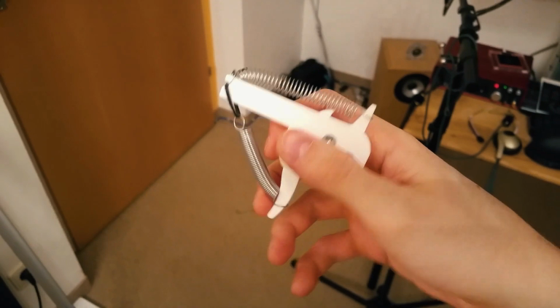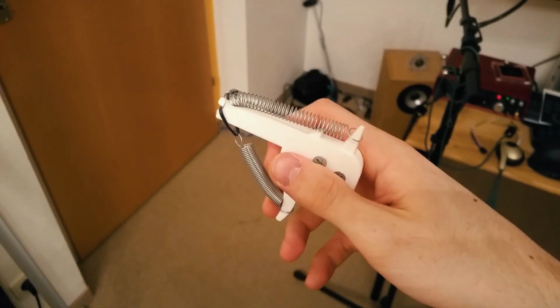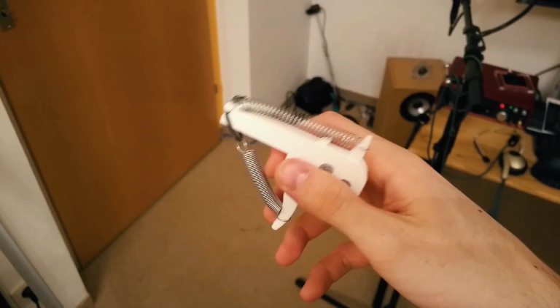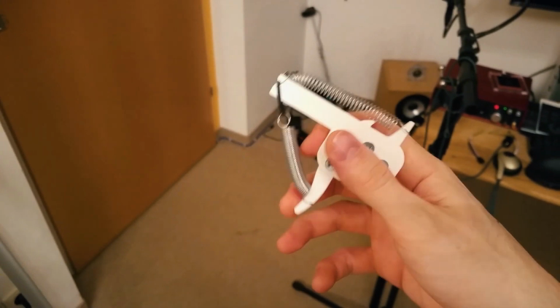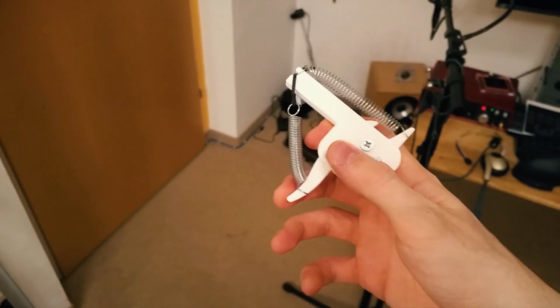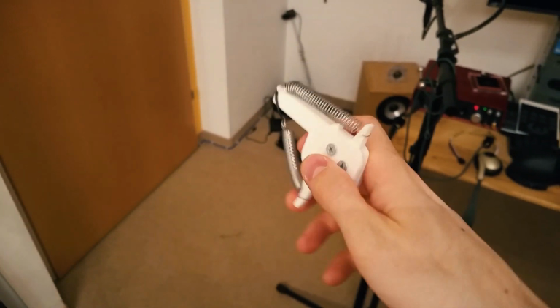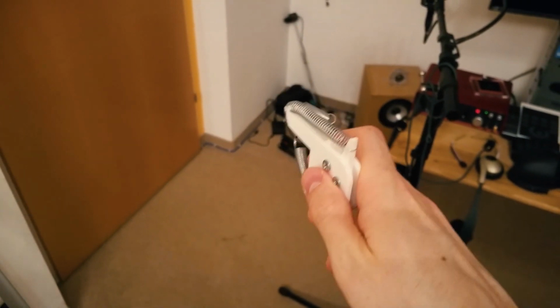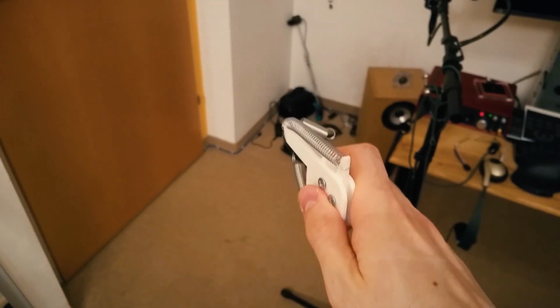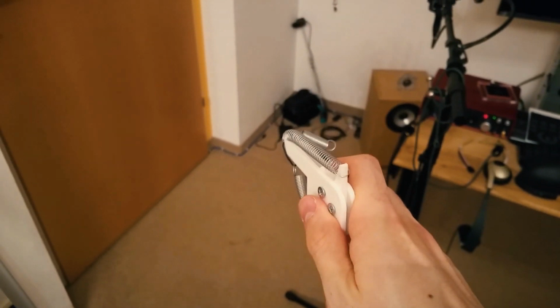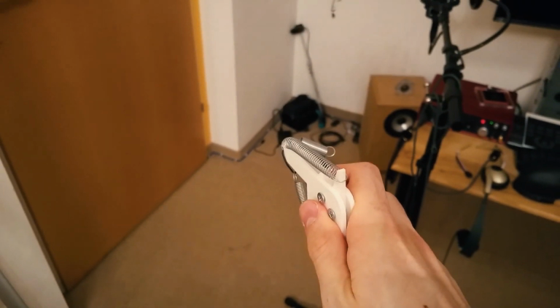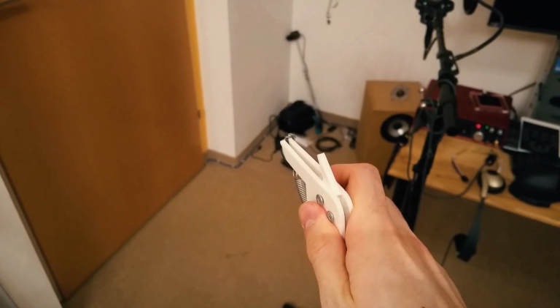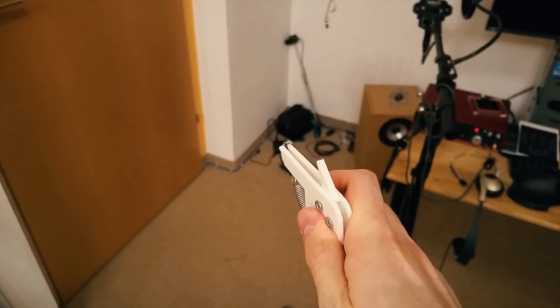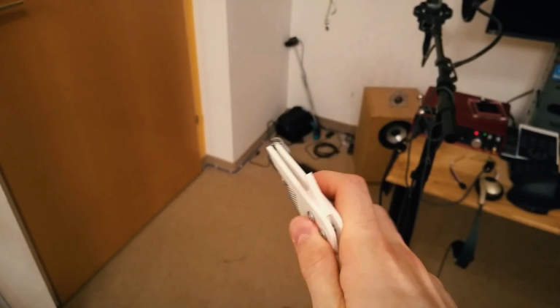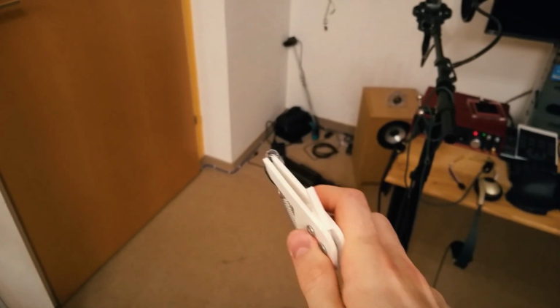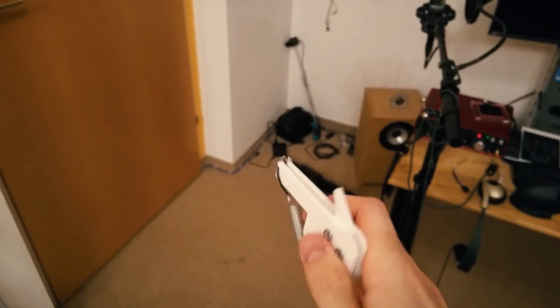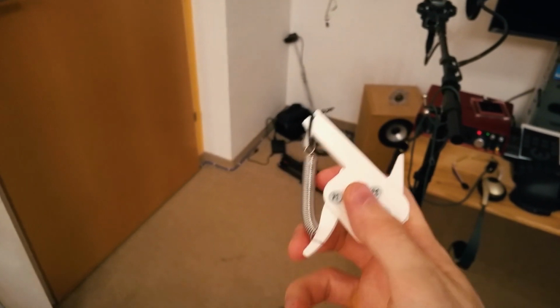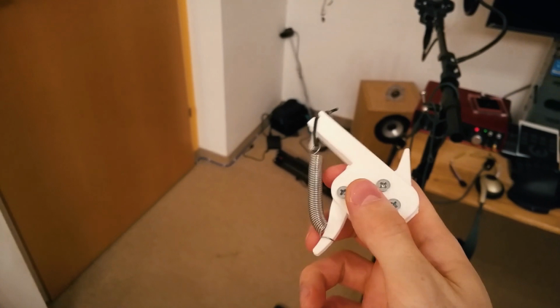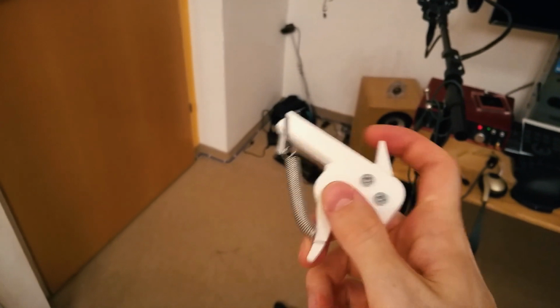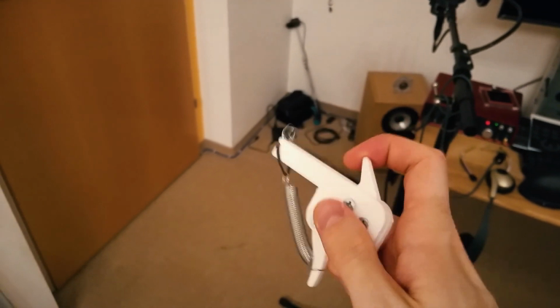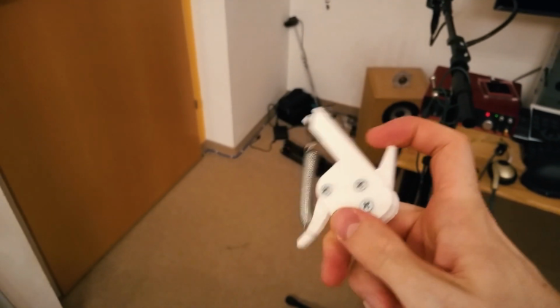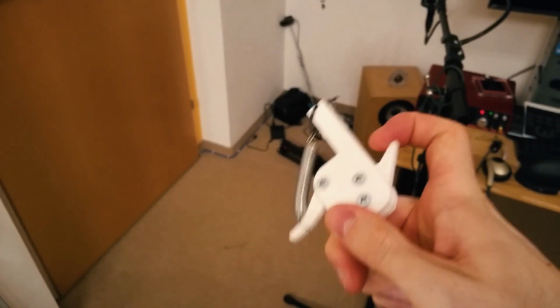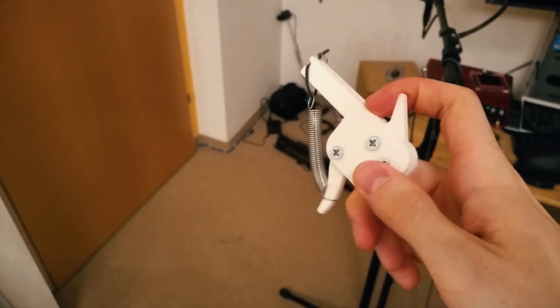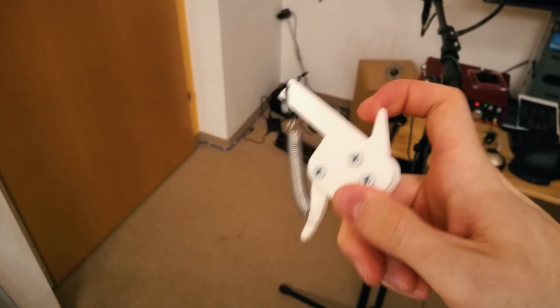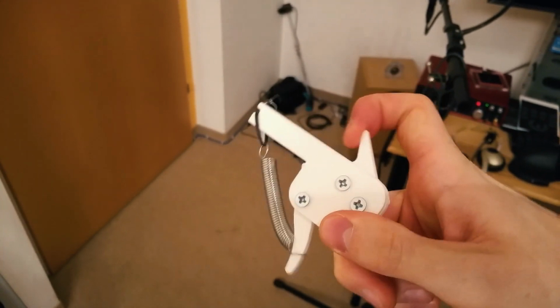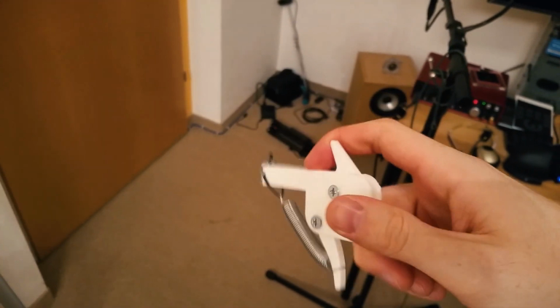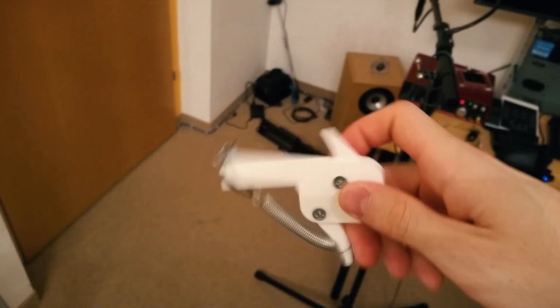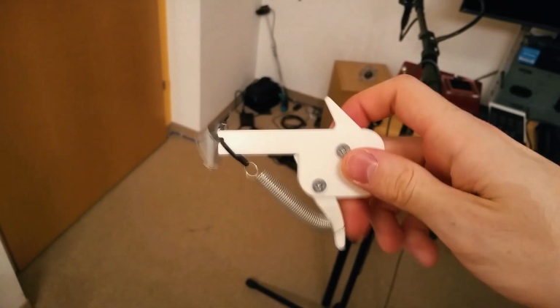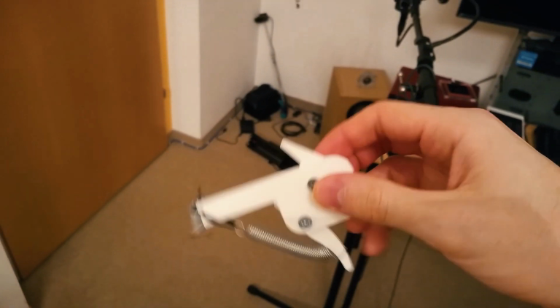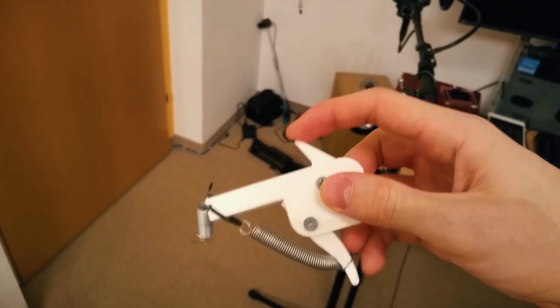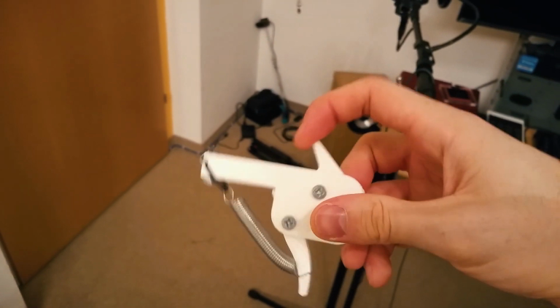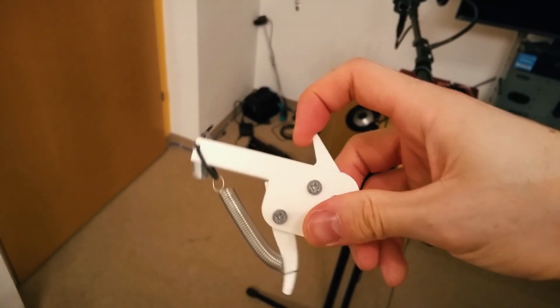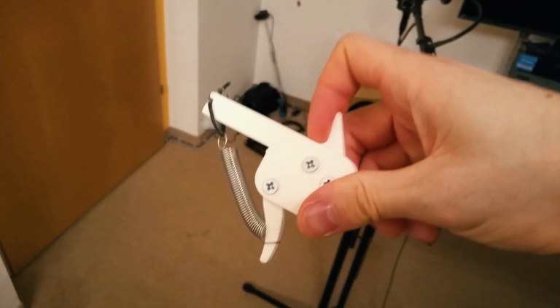And if you're wondering, yes, it does shoot. It's pretty fun, actually. Can't wait for this crossbow thingy. Oh my god, this is going to be so much fun.